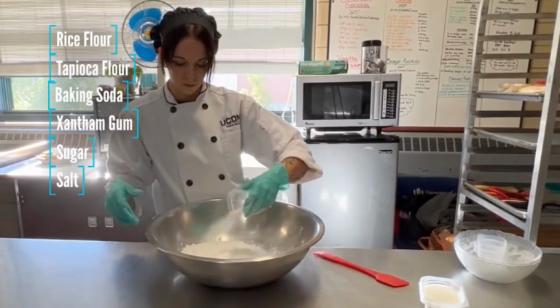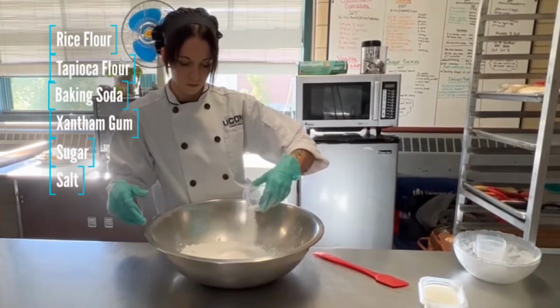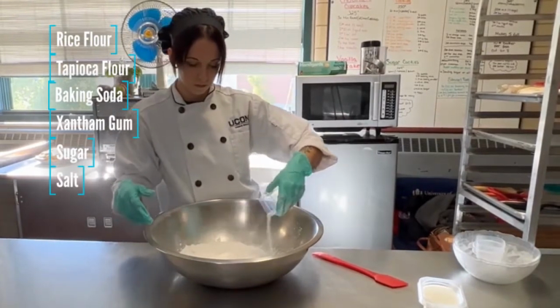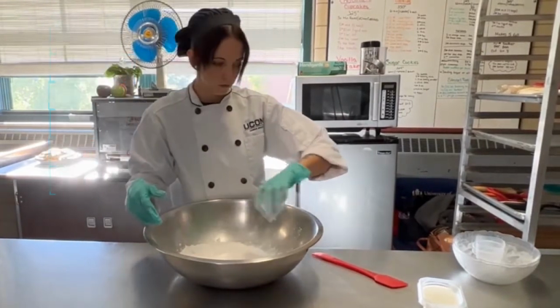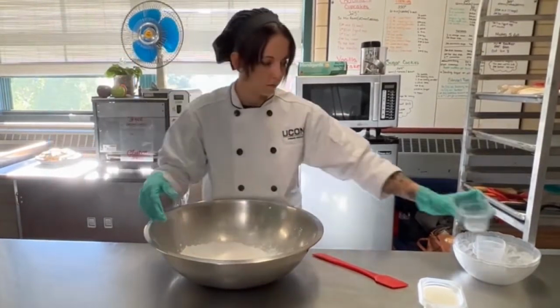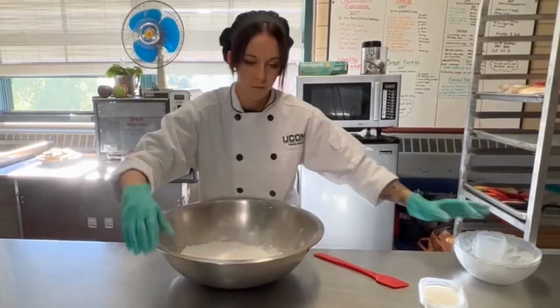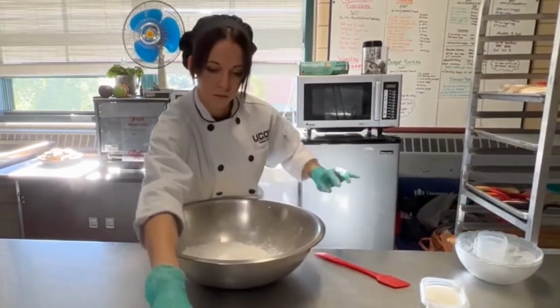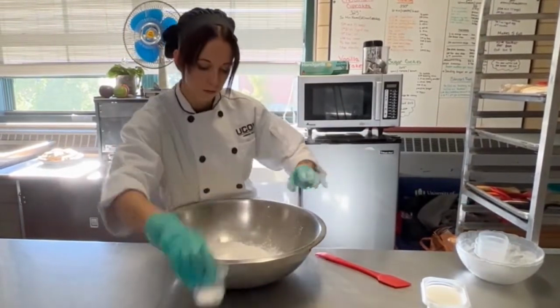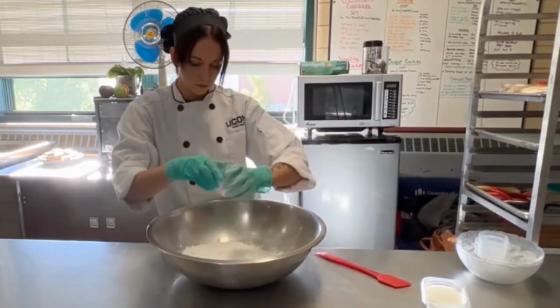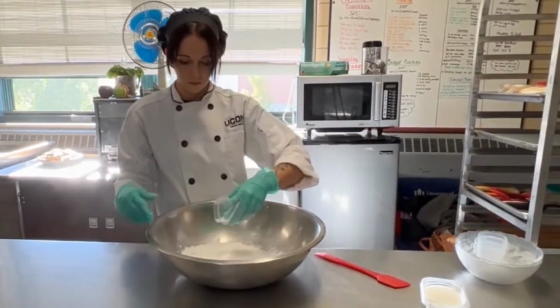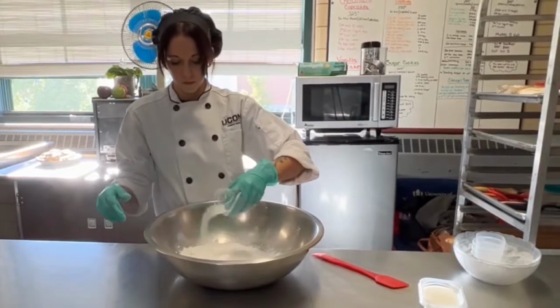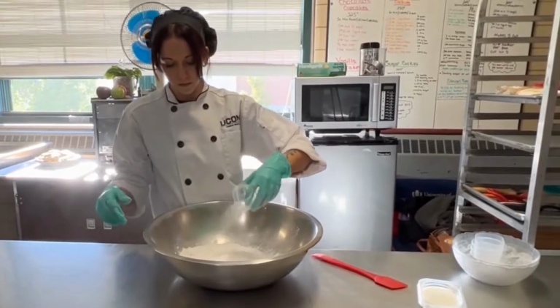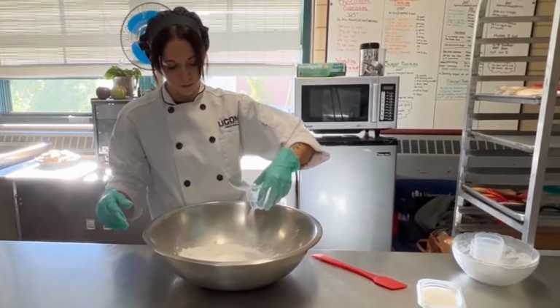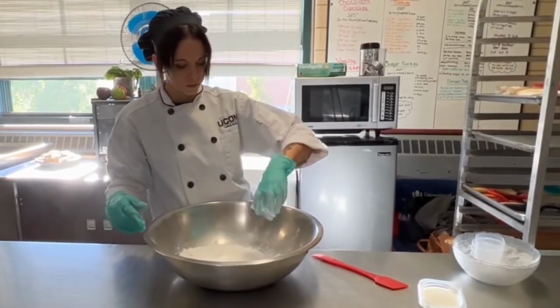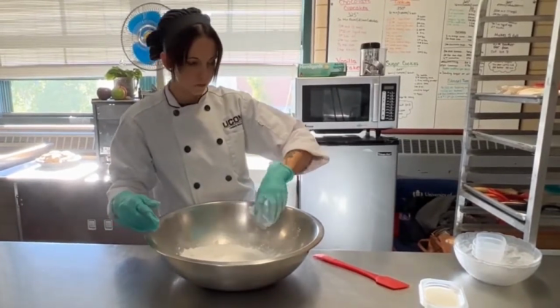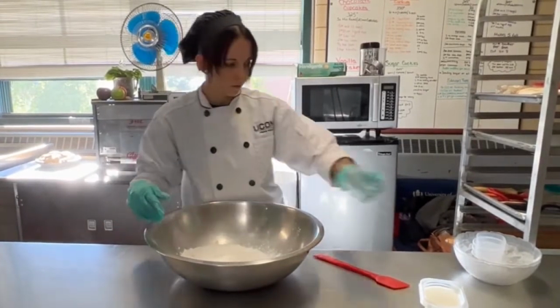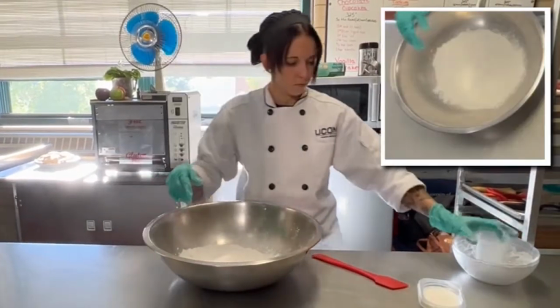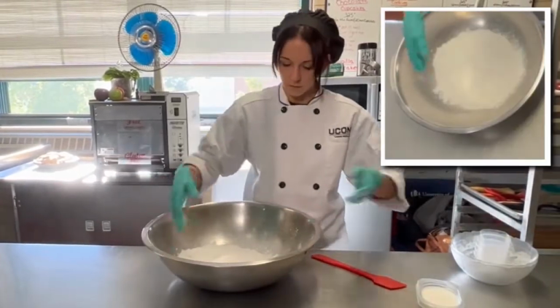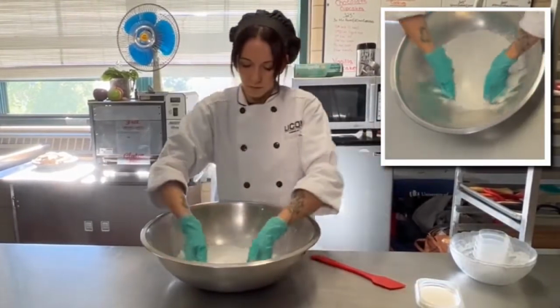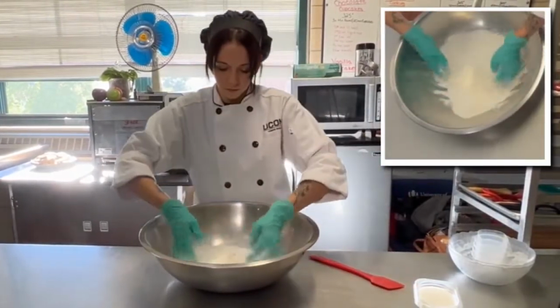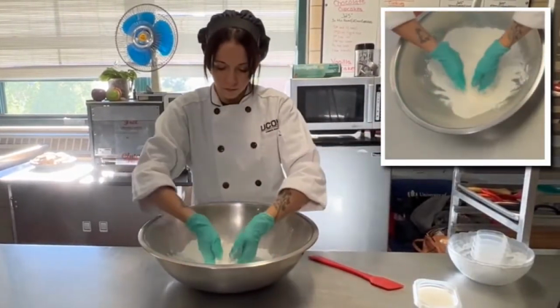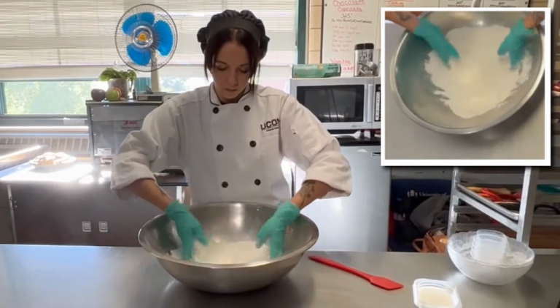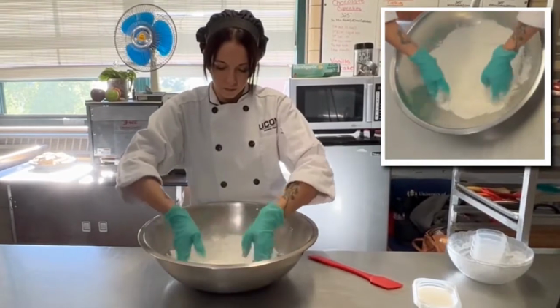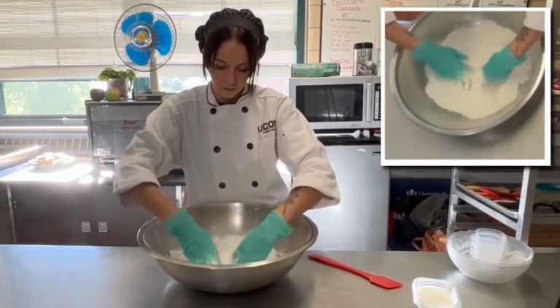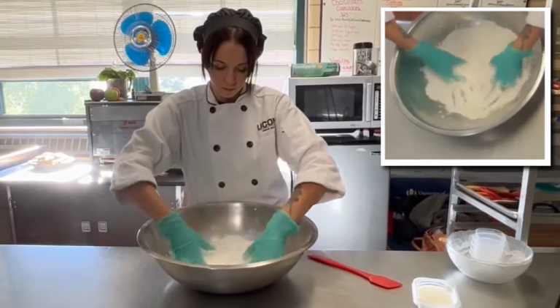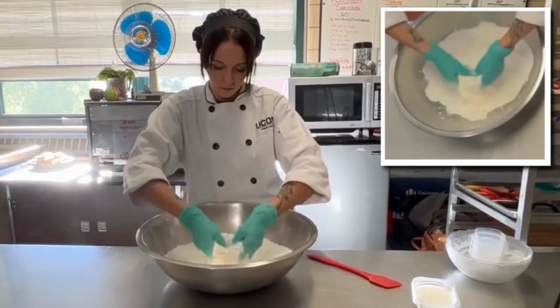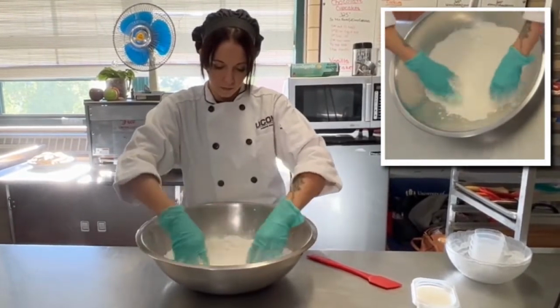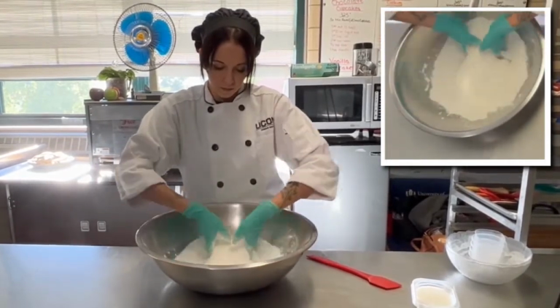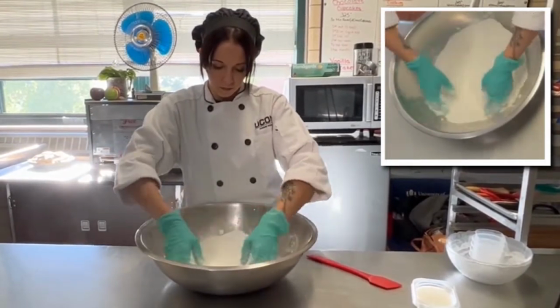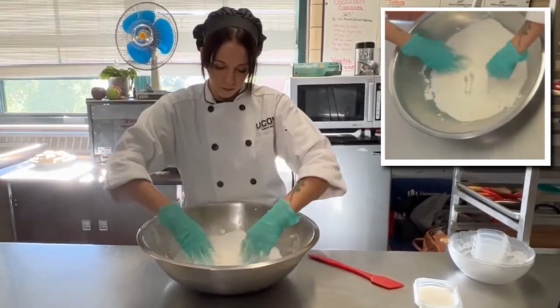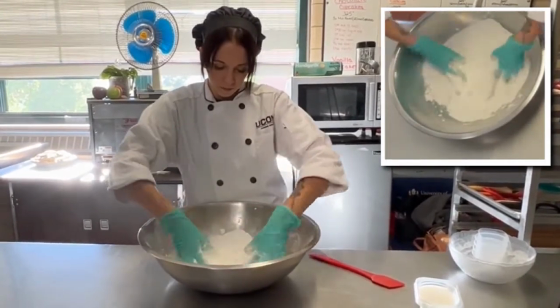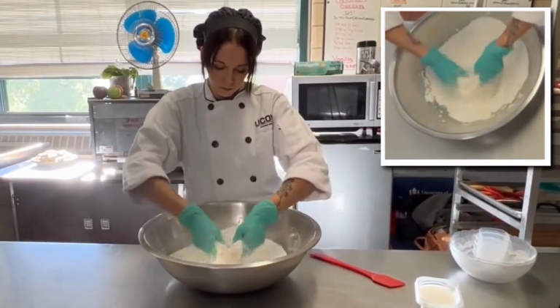The best way to make a small batch of pie dough is by using your hands. You'll see Brittany's wearing gloves, and this makes cleanup much easier later on. You can see how Brittany is taking a minute to equally distribute all the dry ingredients.